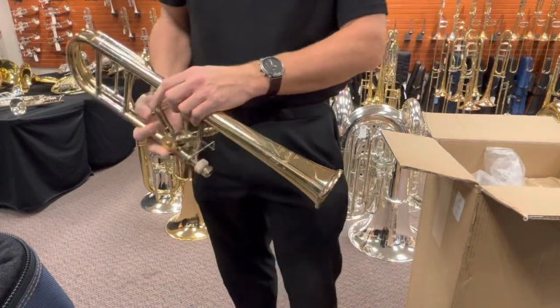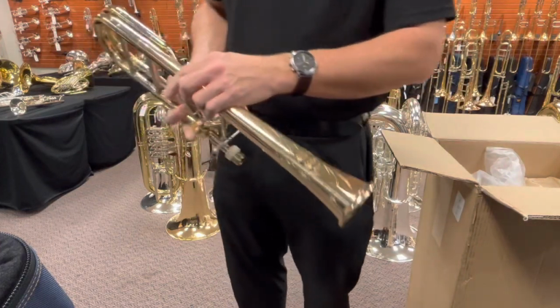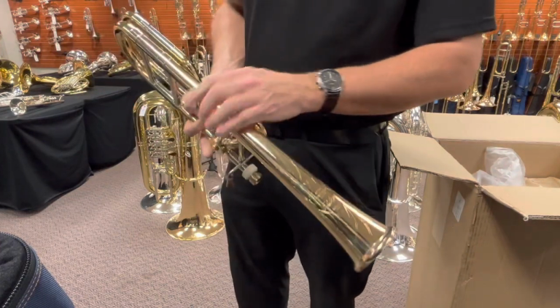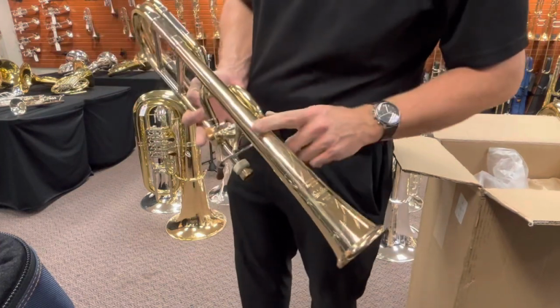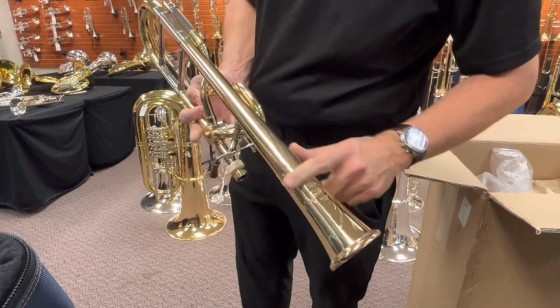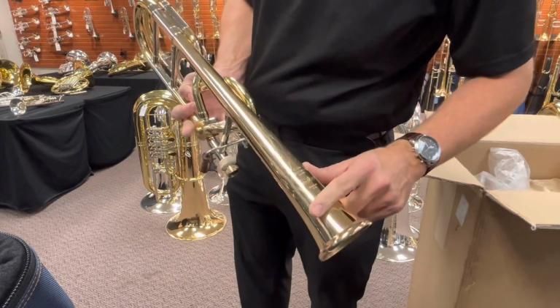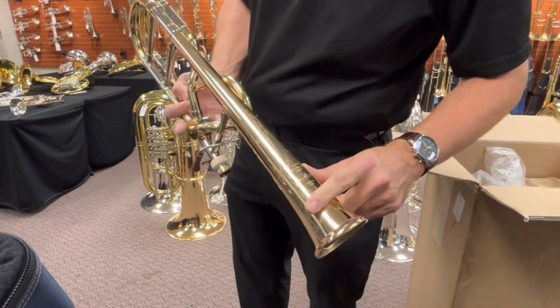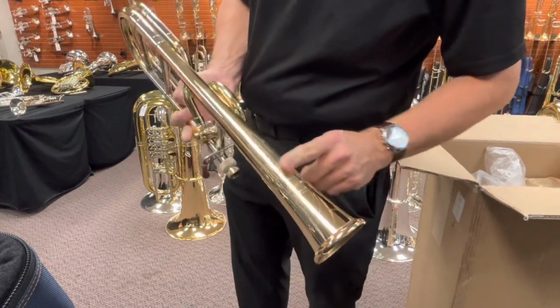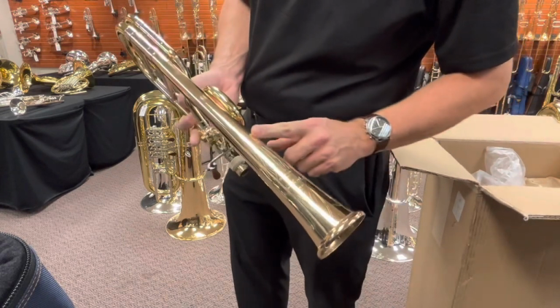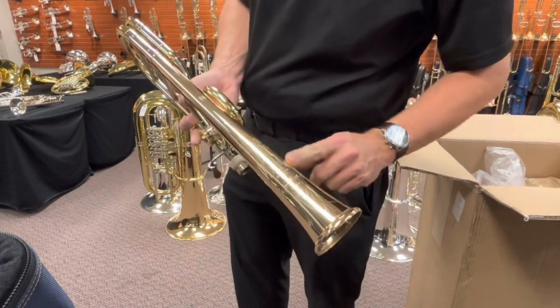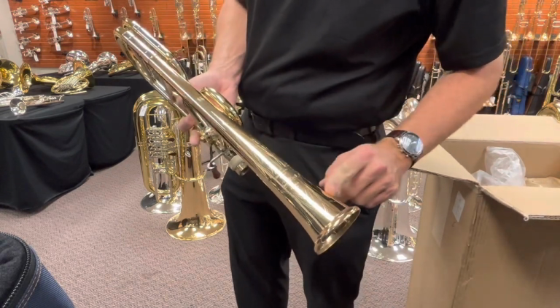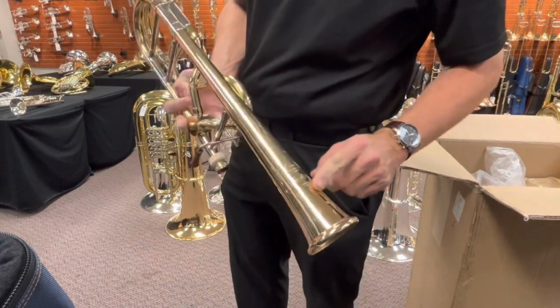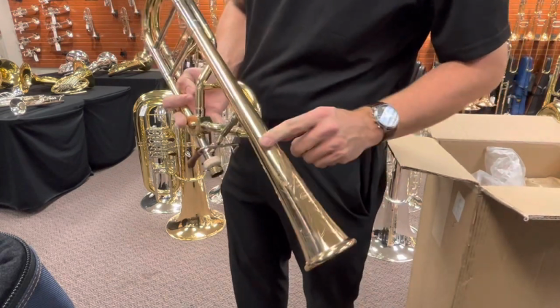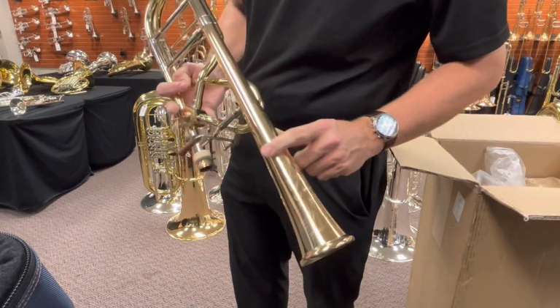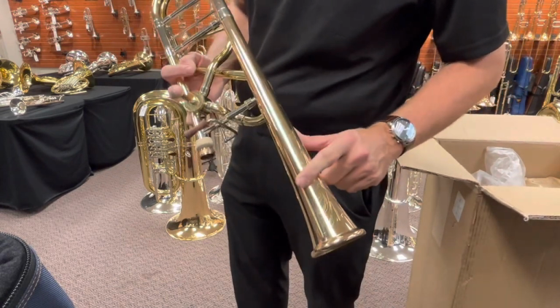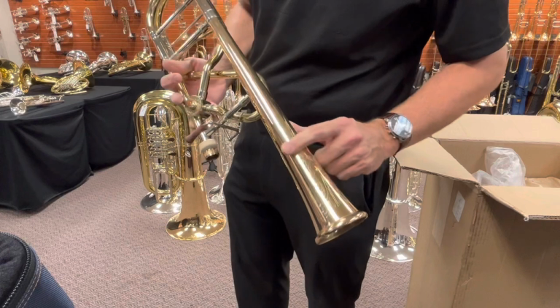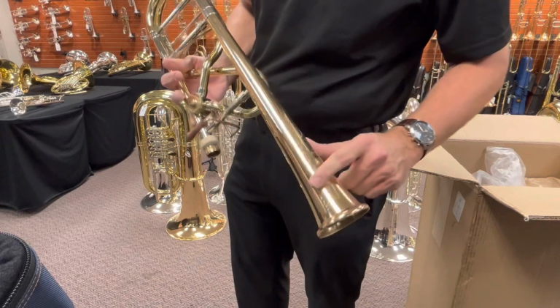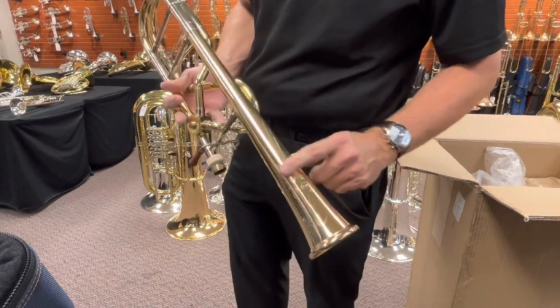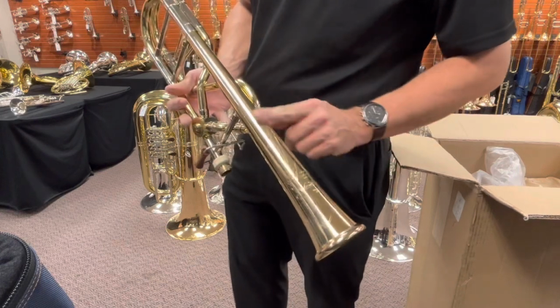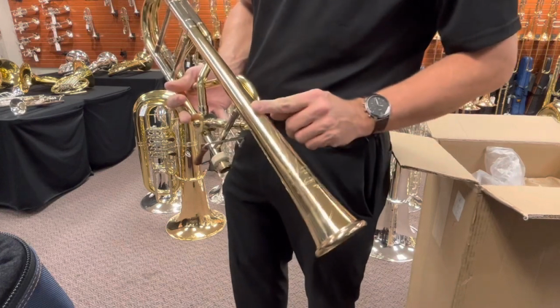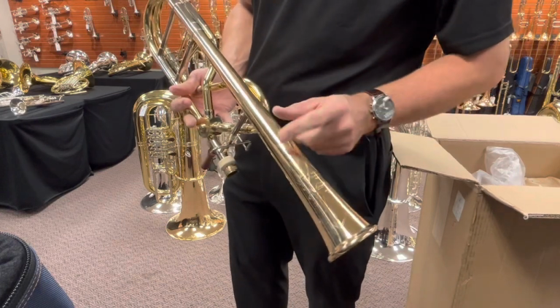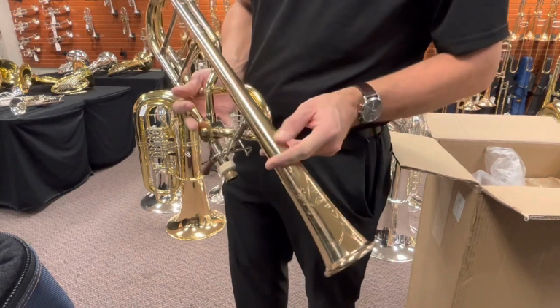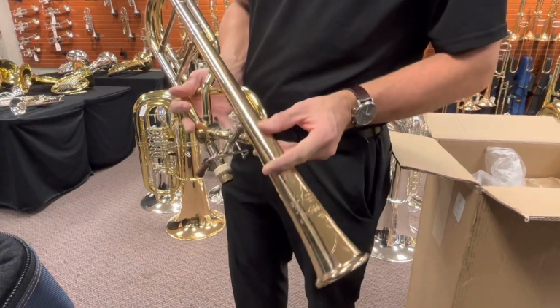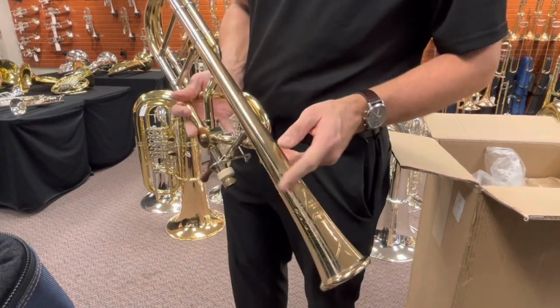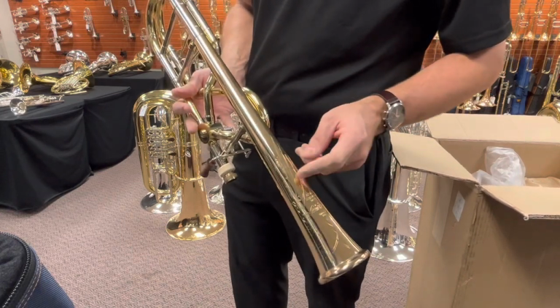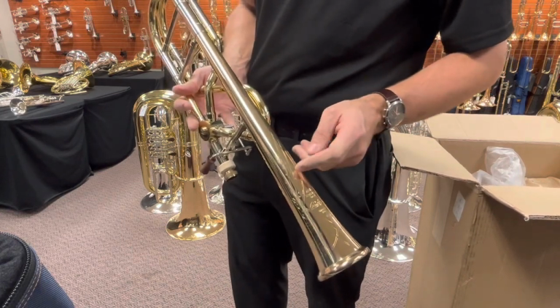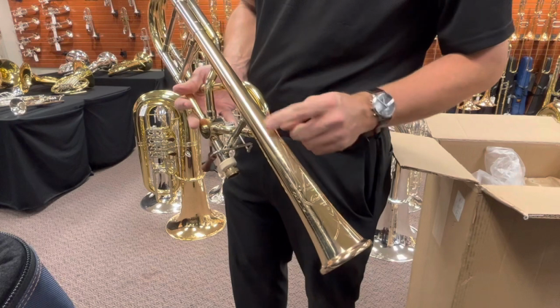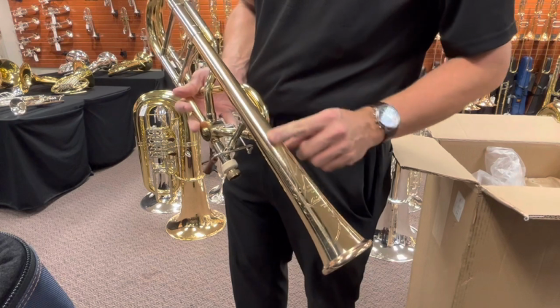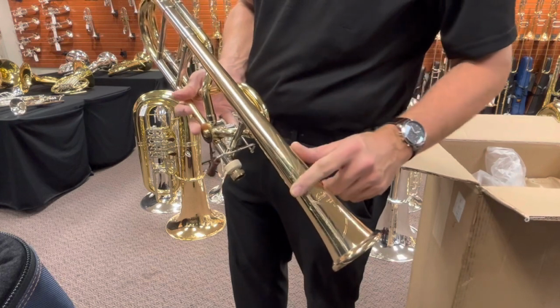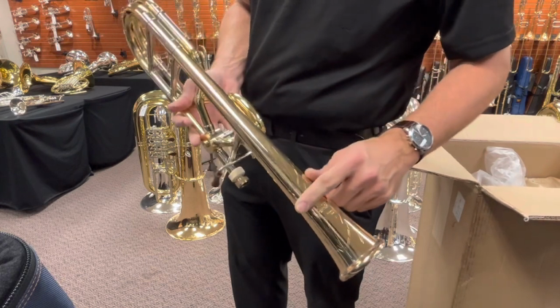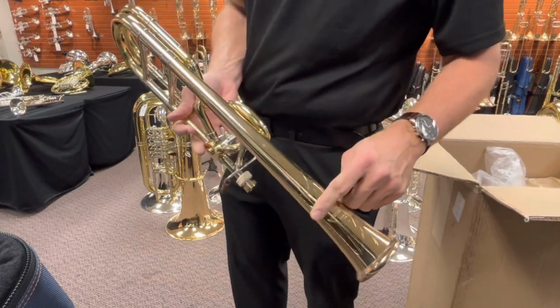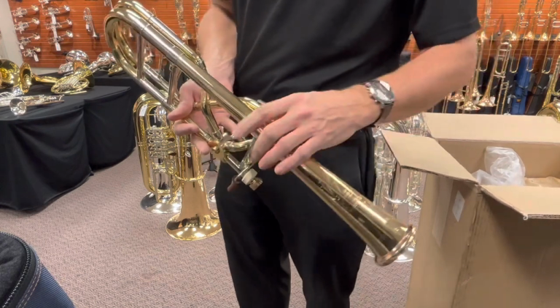And here we've got all of the wonderful engraving — they've done a really nice job. In the last handful of years, Bach has really upgraded their engraving. I really liked the engraving on the brand new 88HNV as well. Really well done.